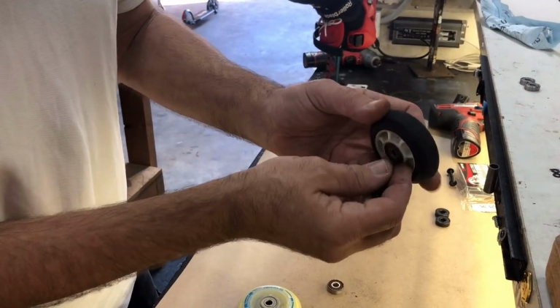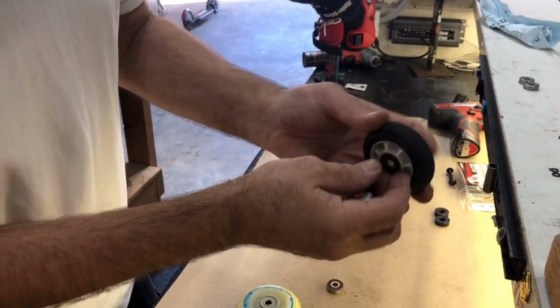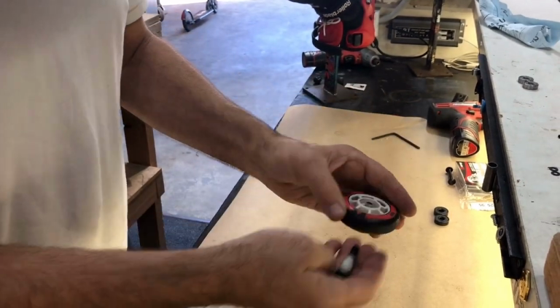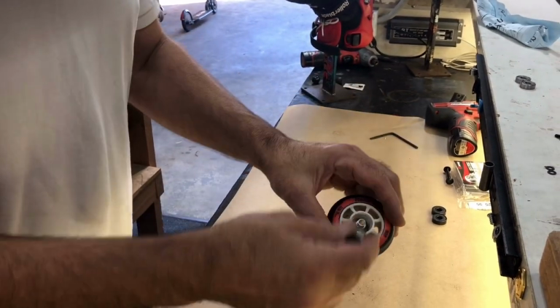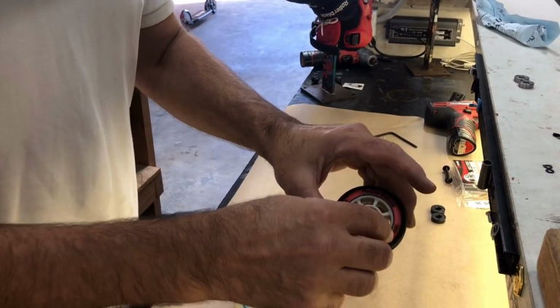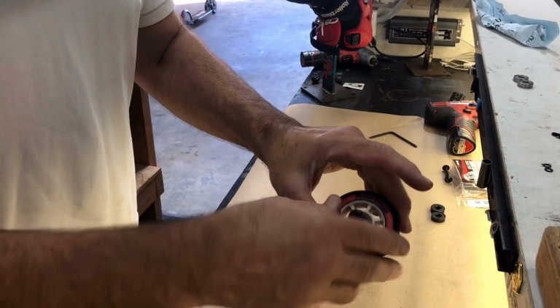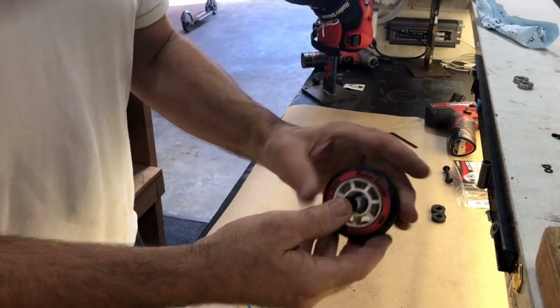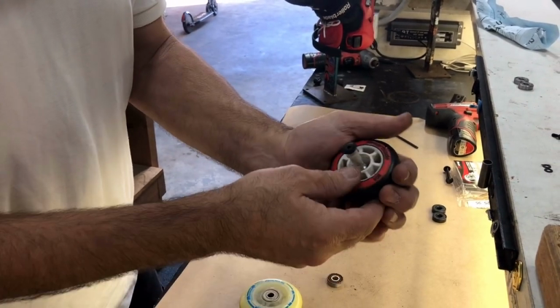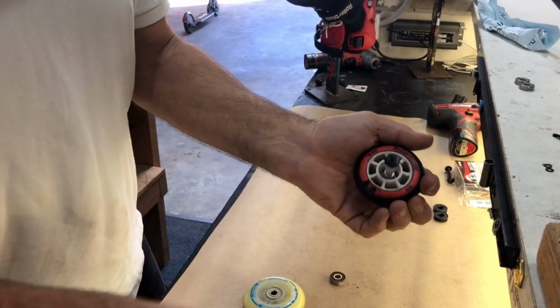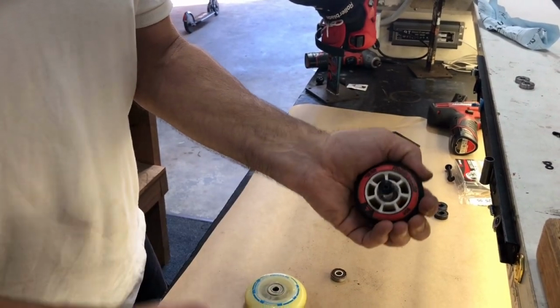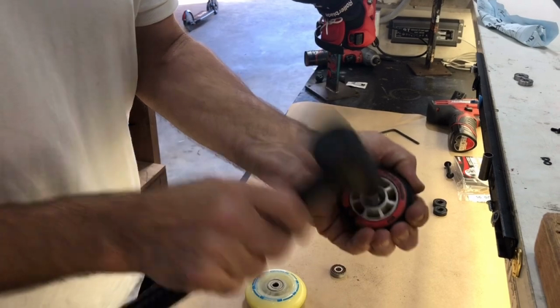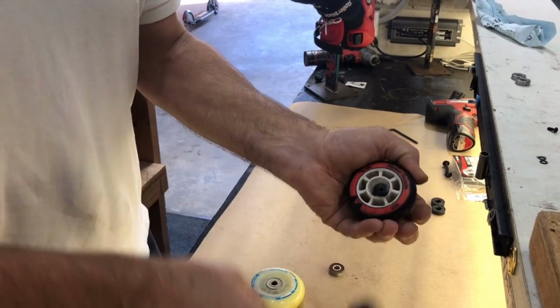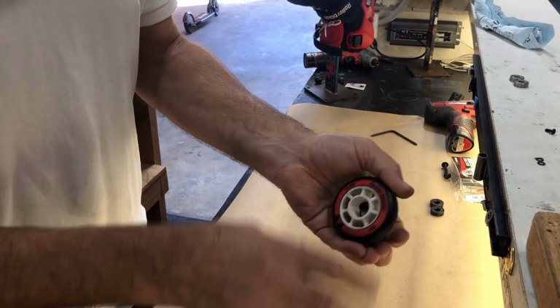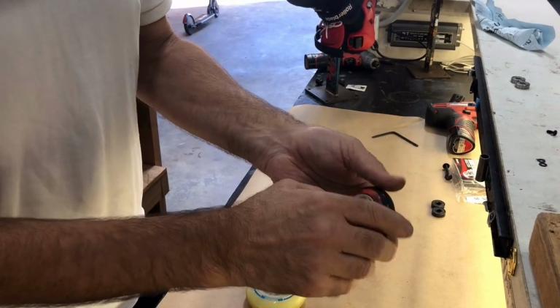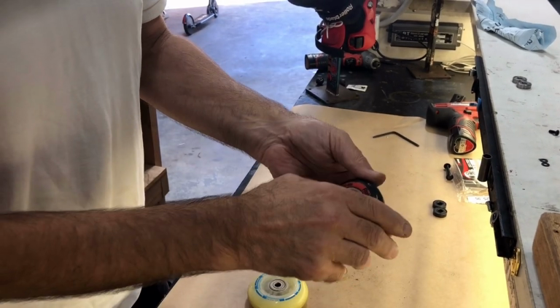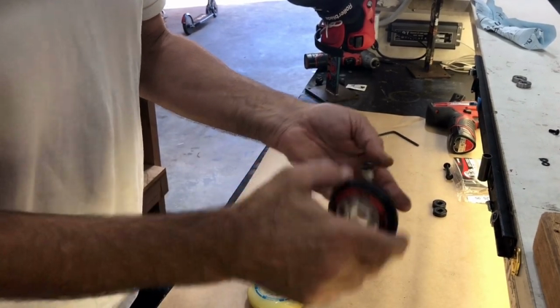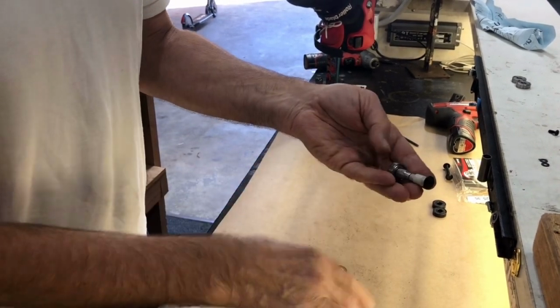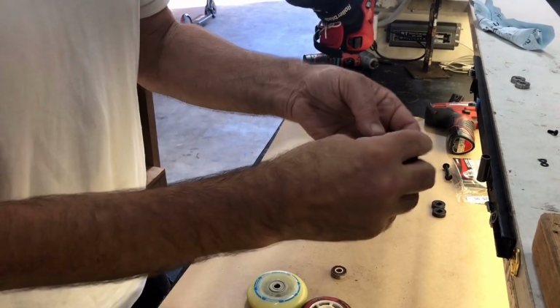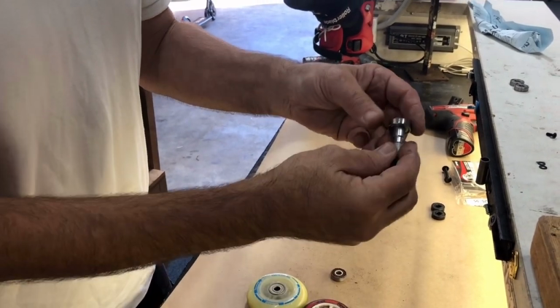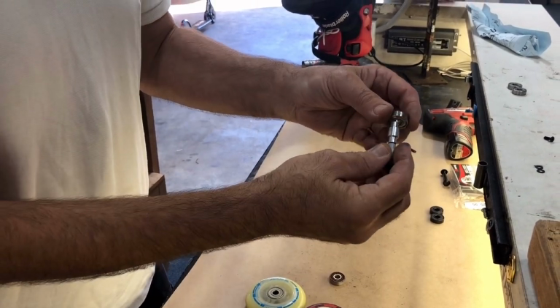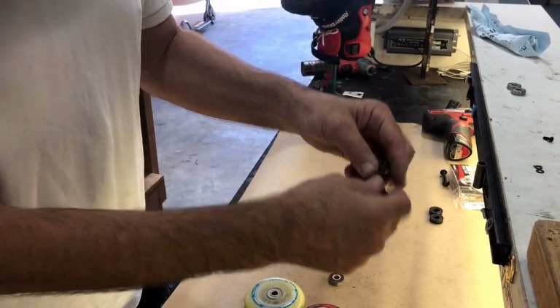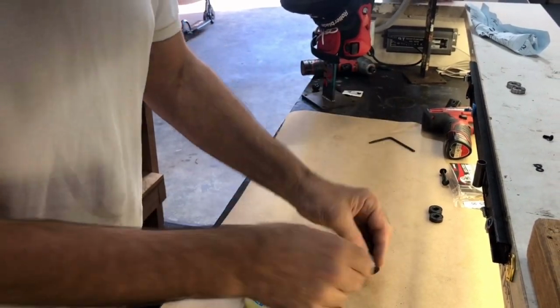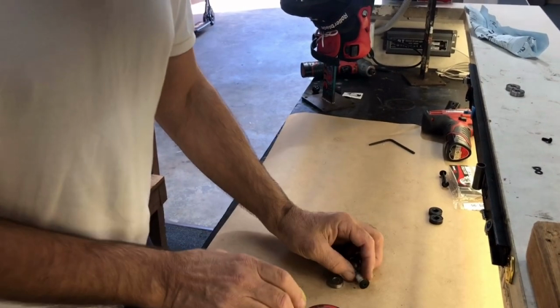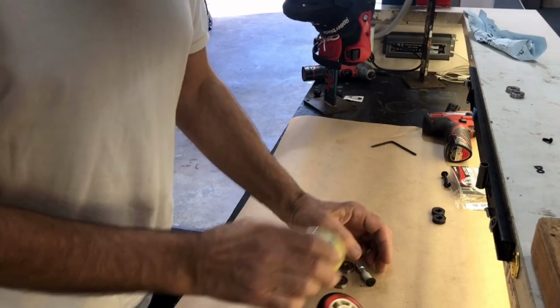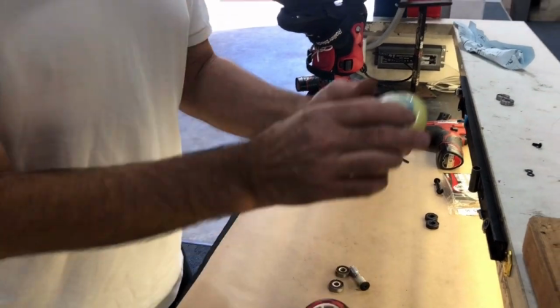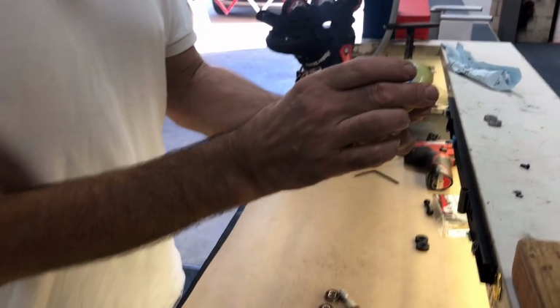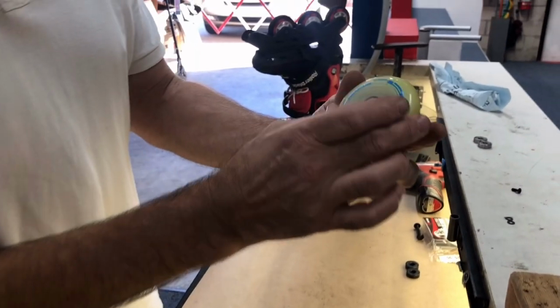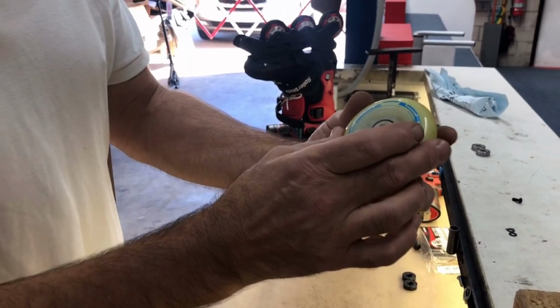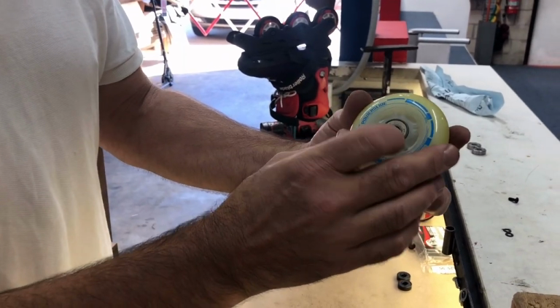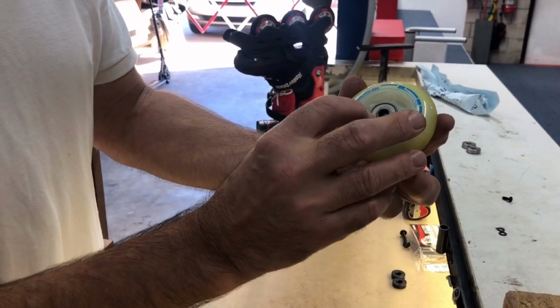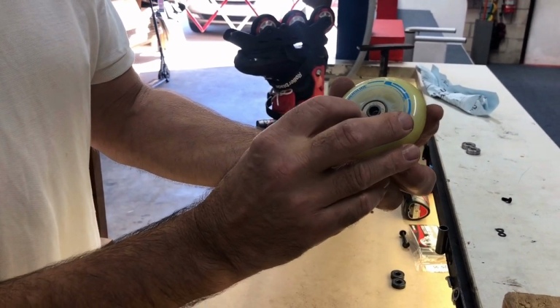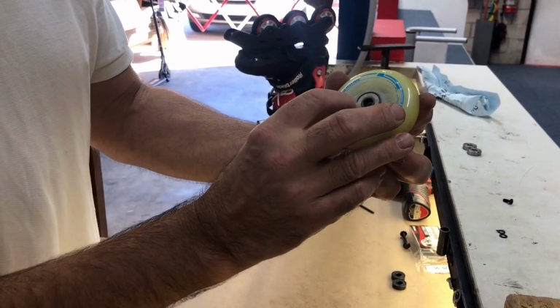To get the bearing out the other side, just put it against that other spacer, give it a little tap, and that pulls it straight out.